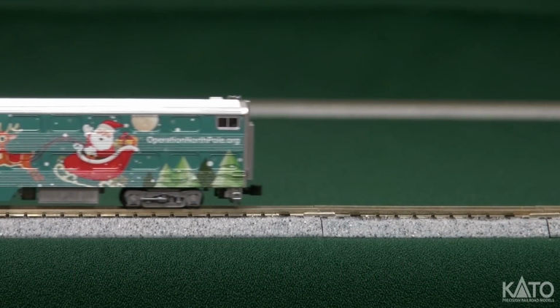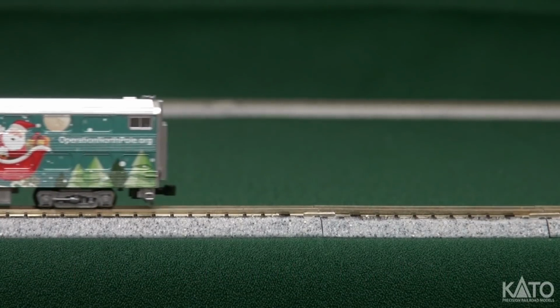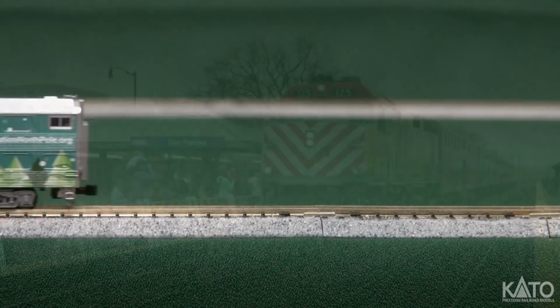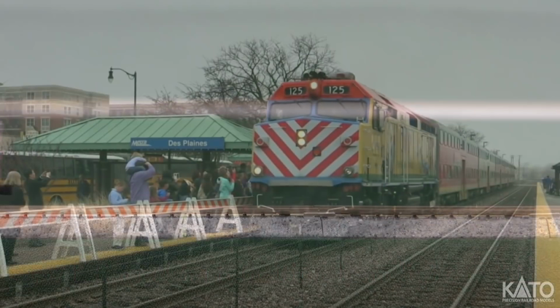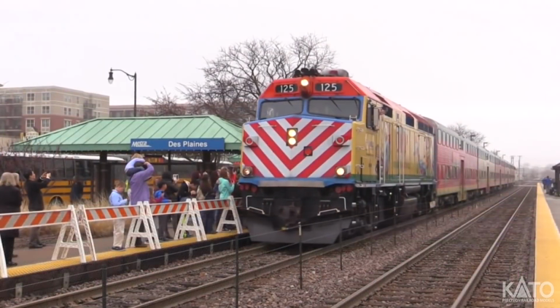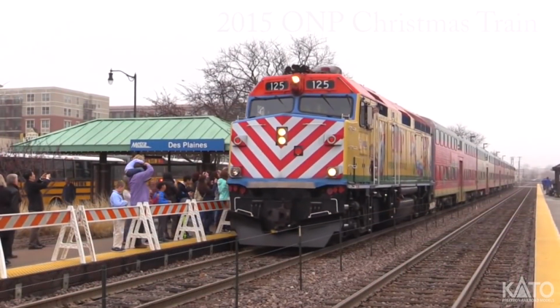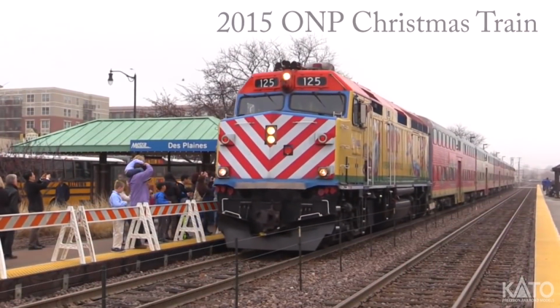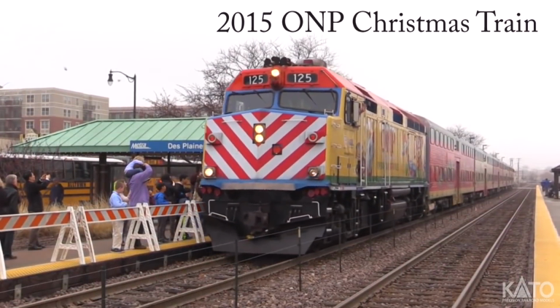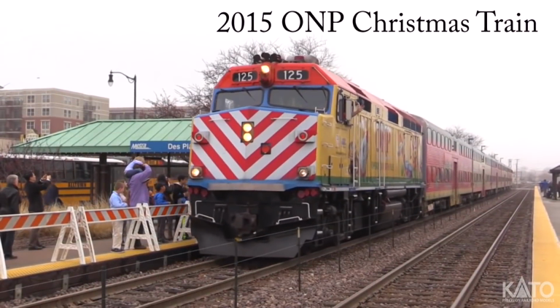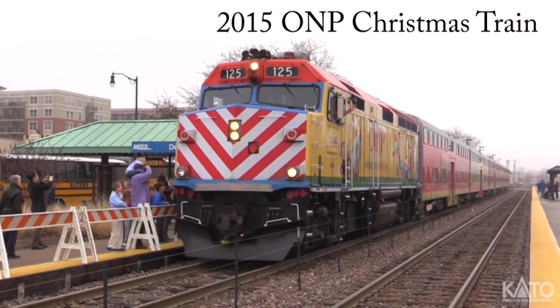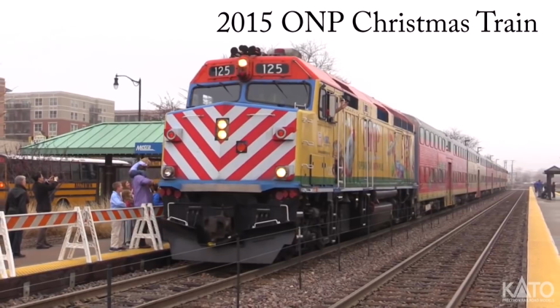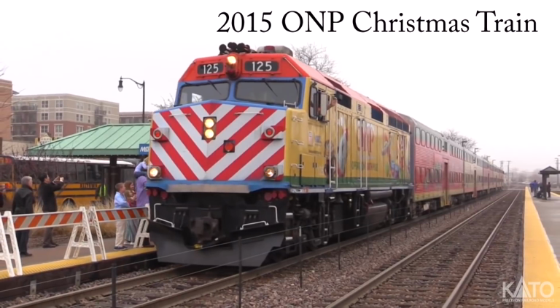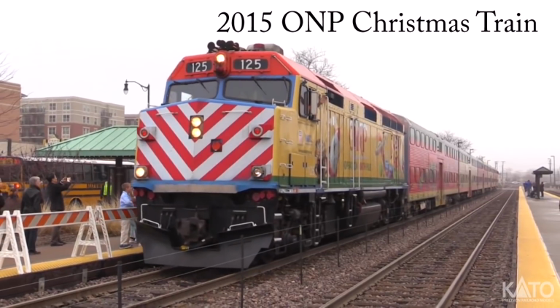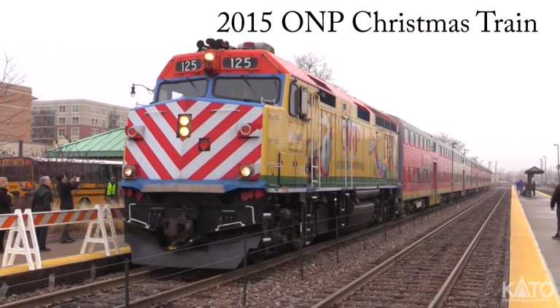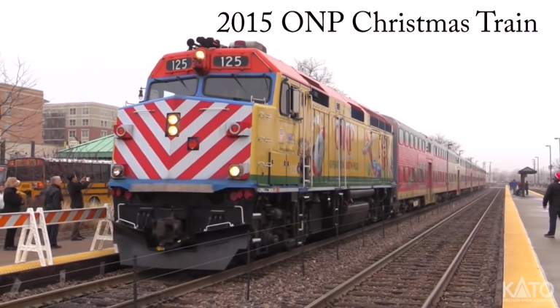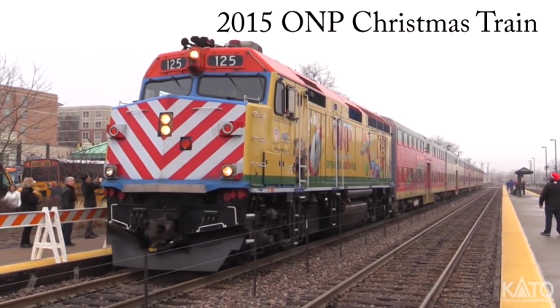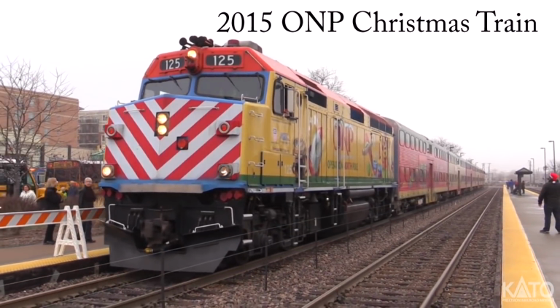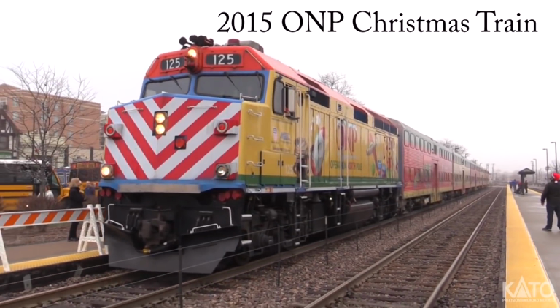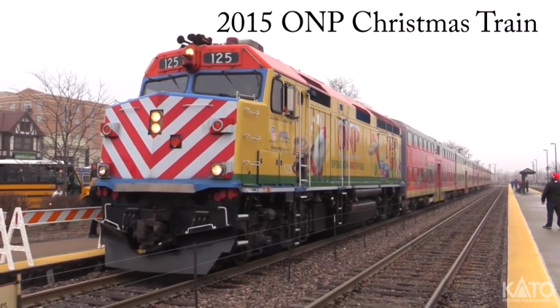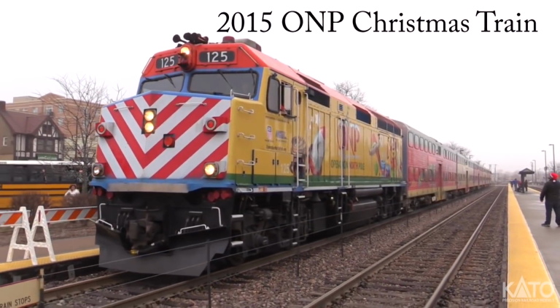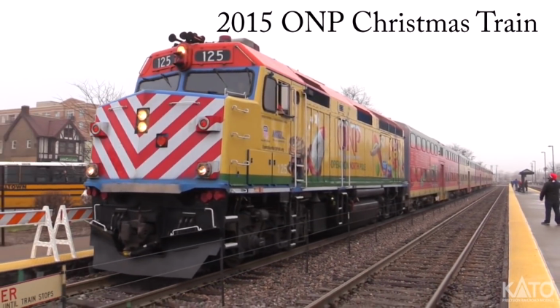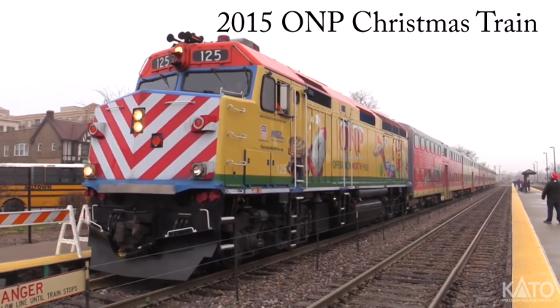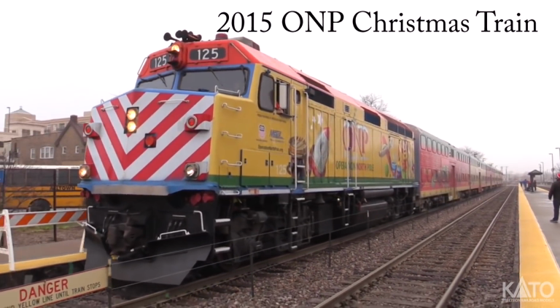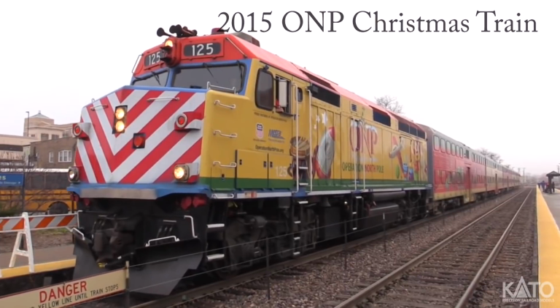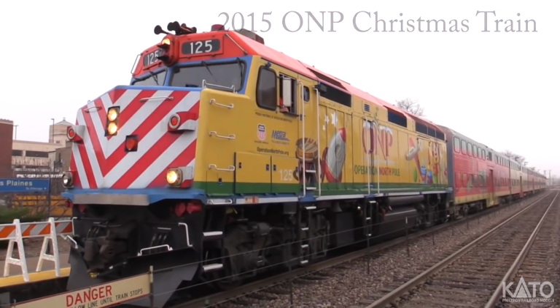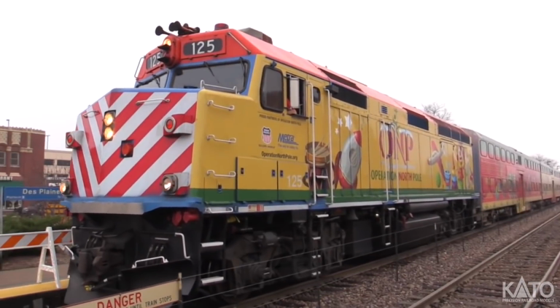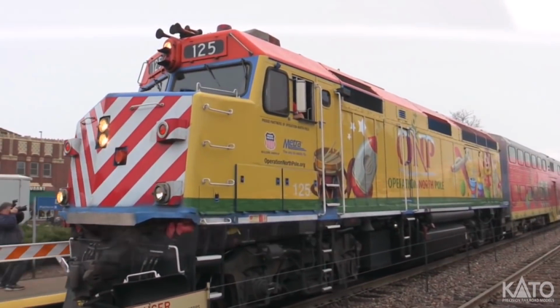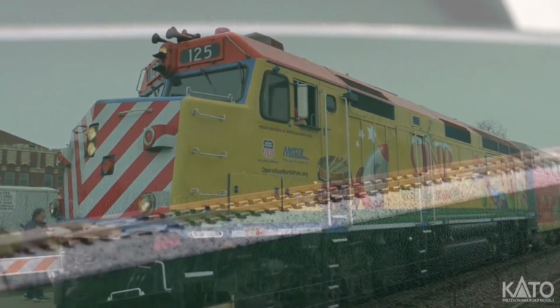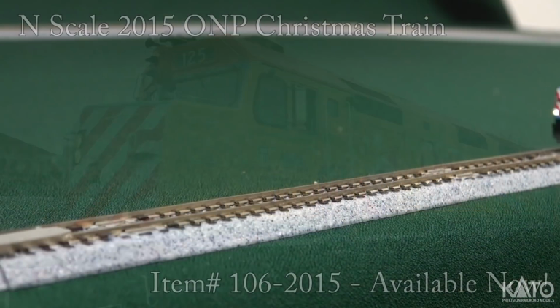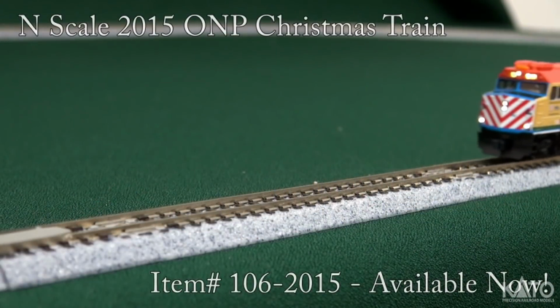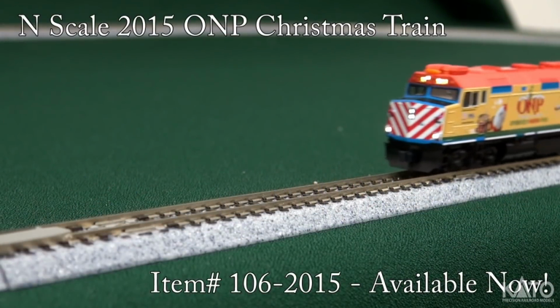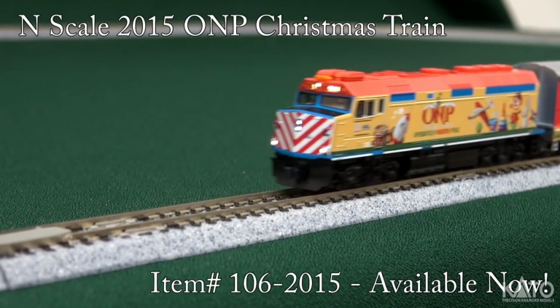To go with our 2017 Operation North Pole Christmas Train, make sure to check out our 2015 and 2016 versions of the train, each with their own unique and festive design. All previous versions of the train are available now at your local hobby shop.